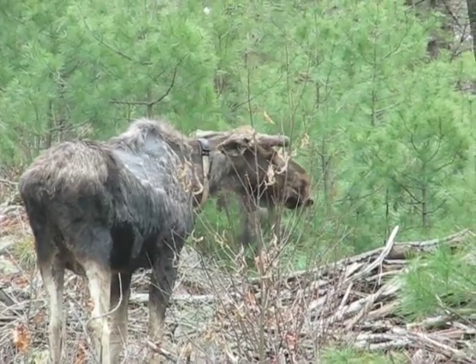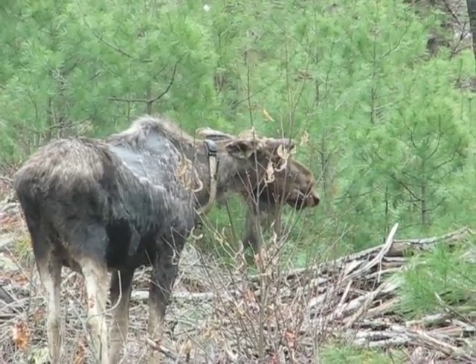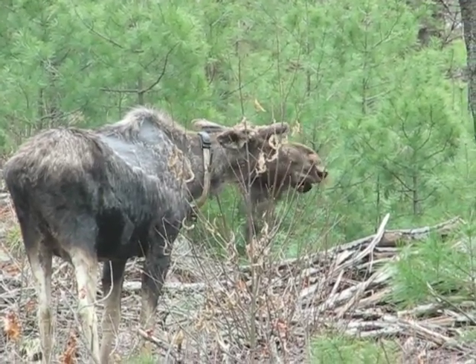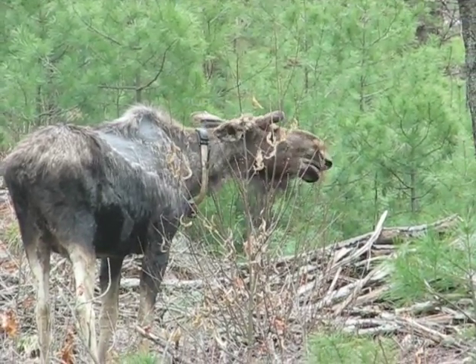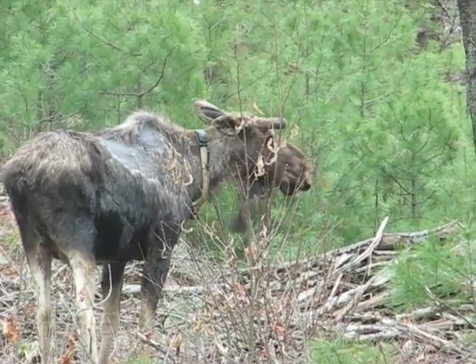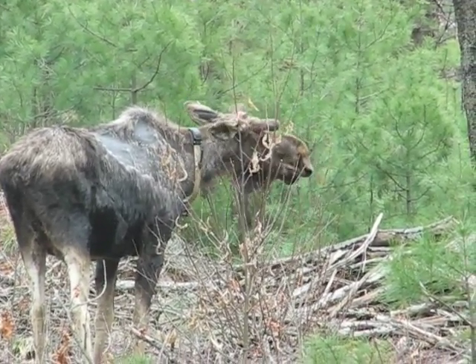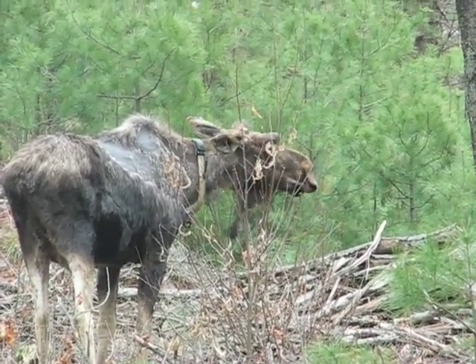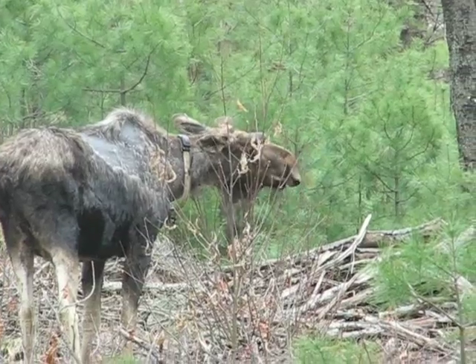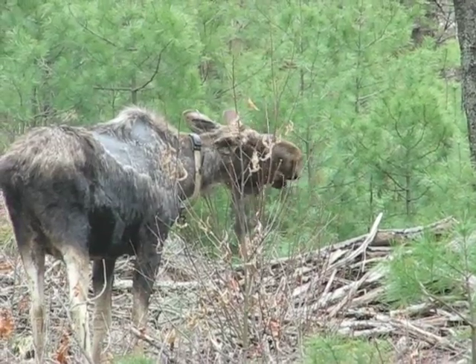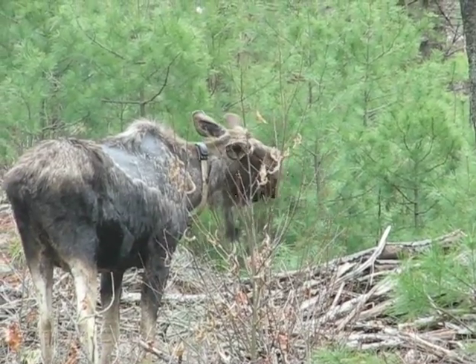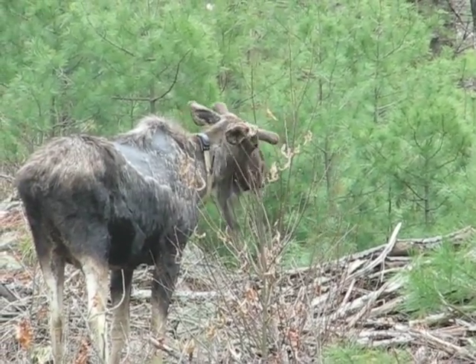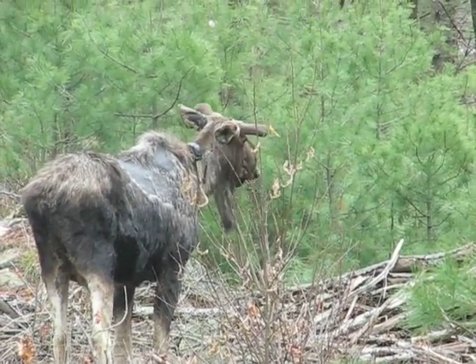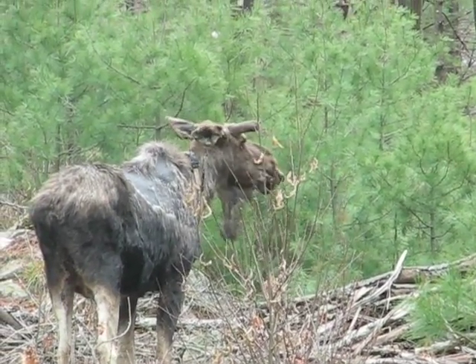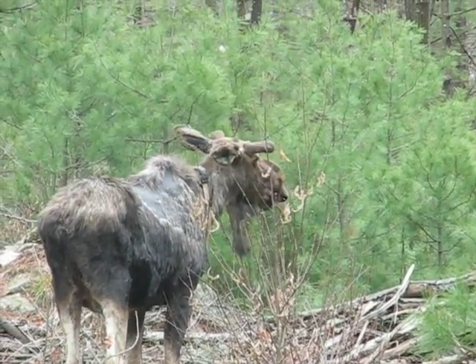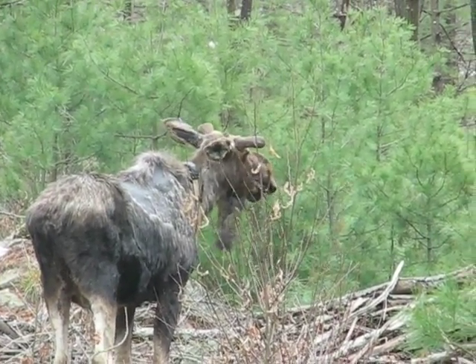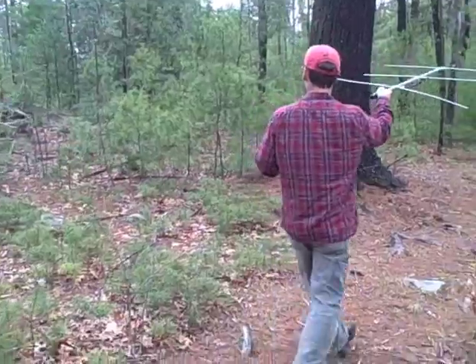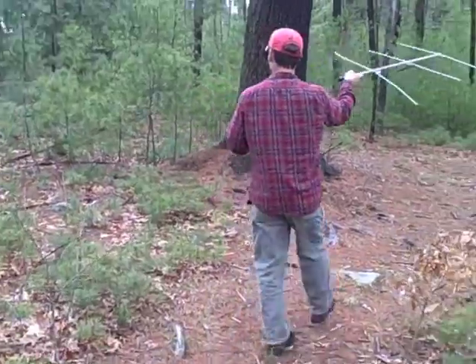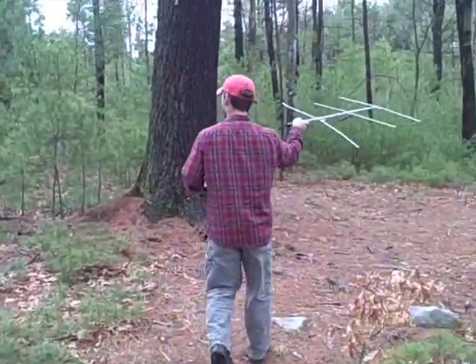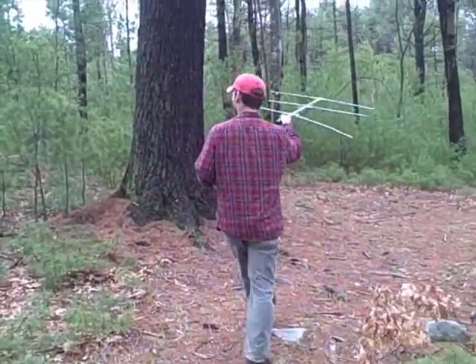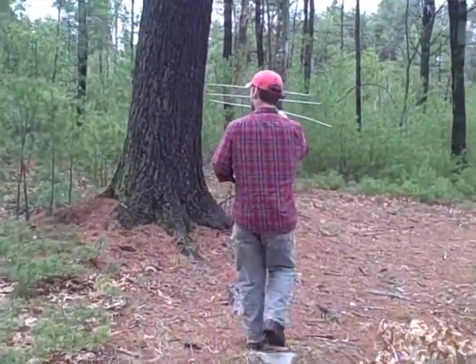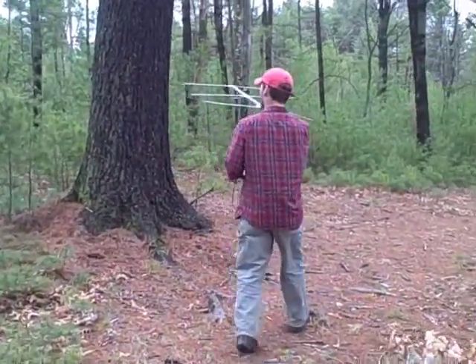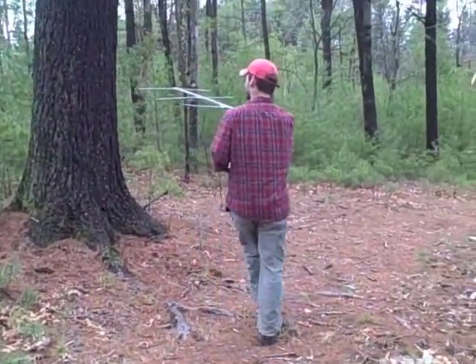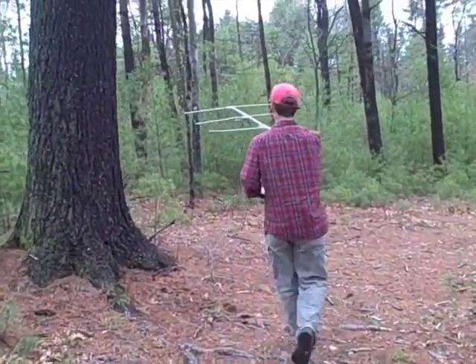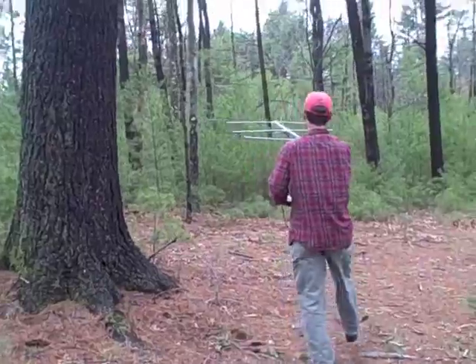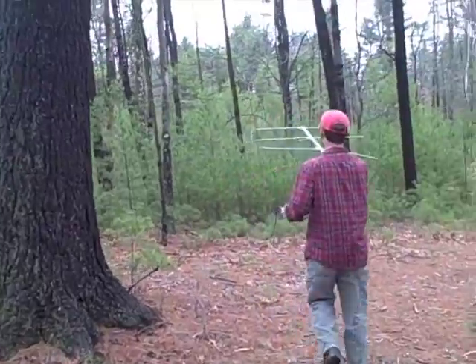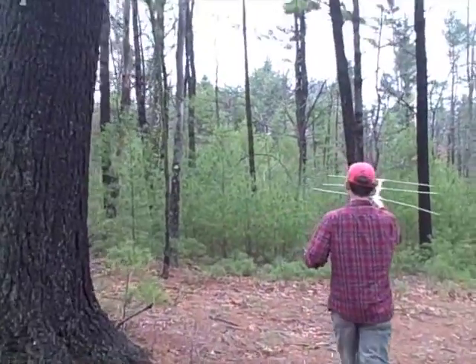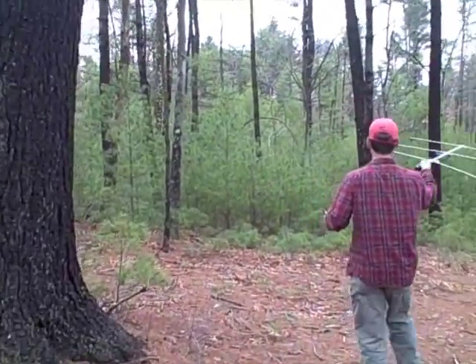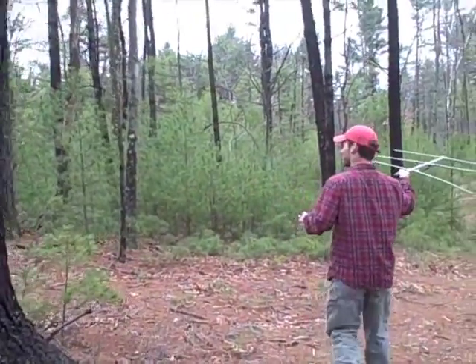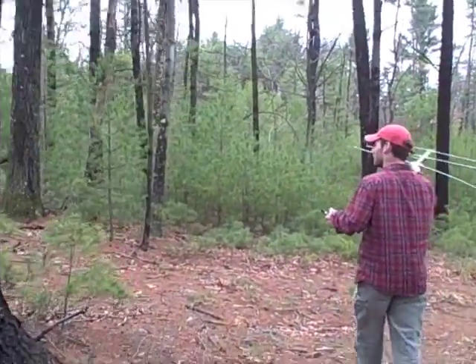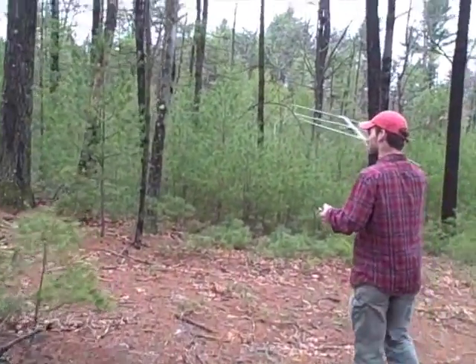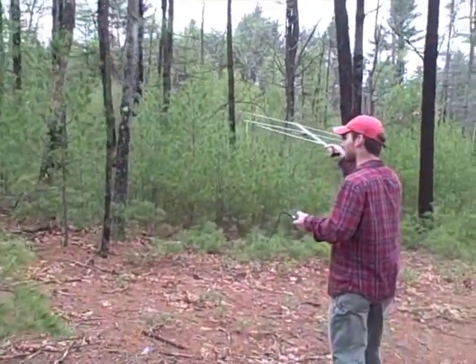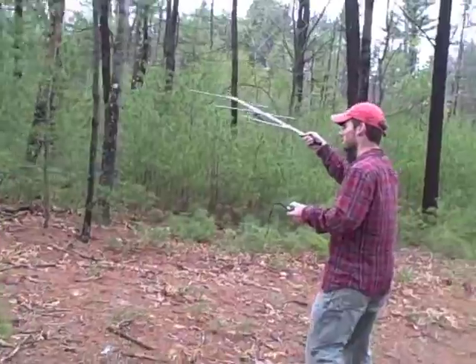This is a red maple sprout and they'll browse all of it, all the stumps, and they'll browse all of it.